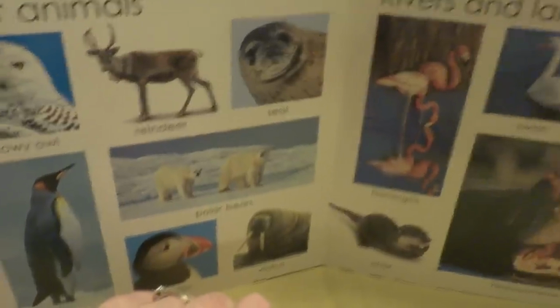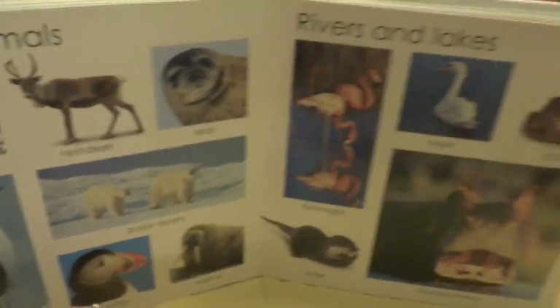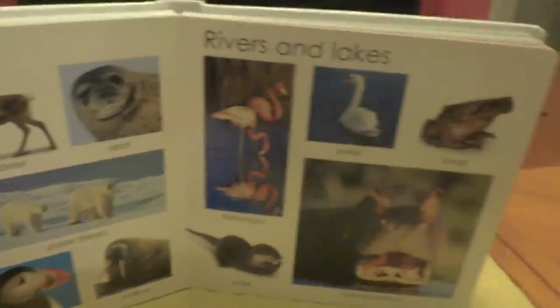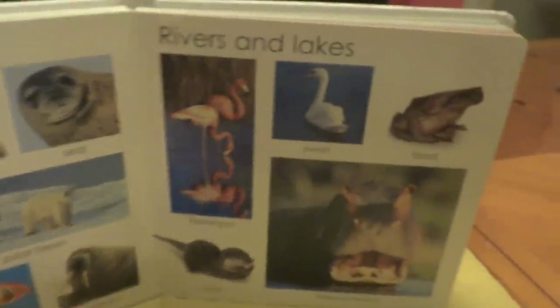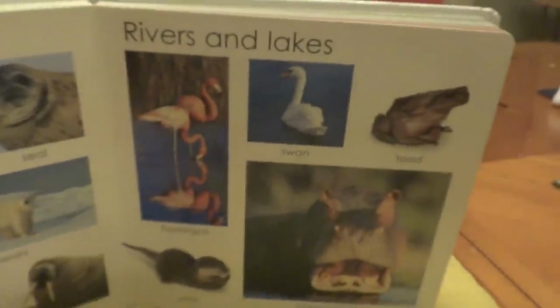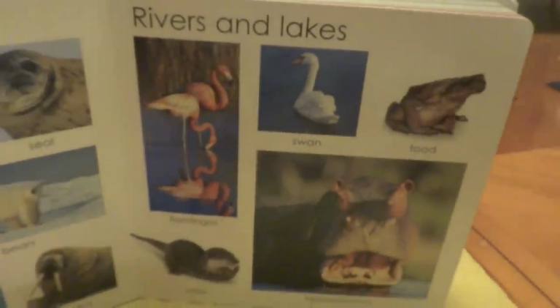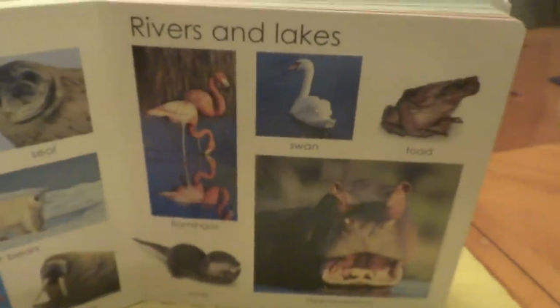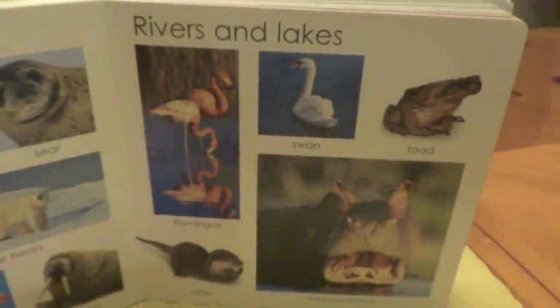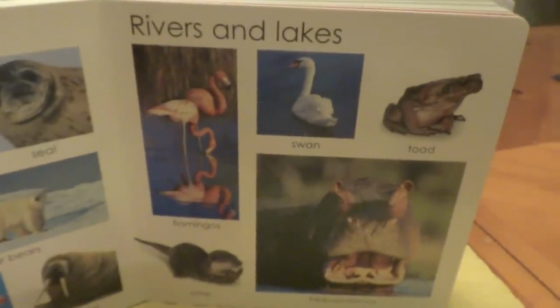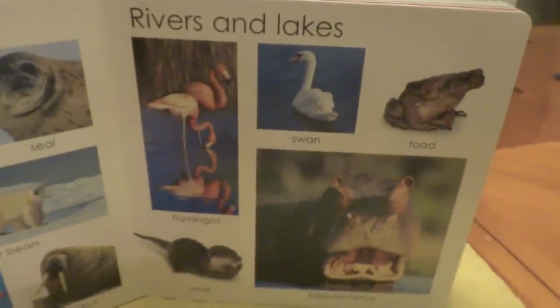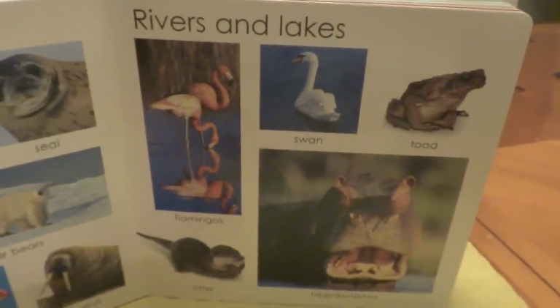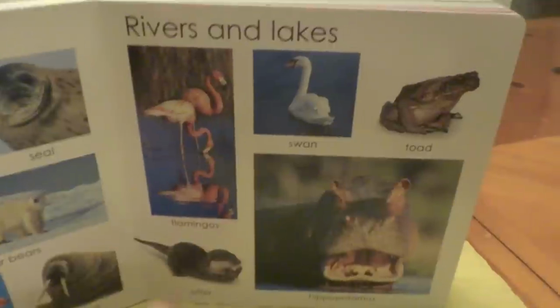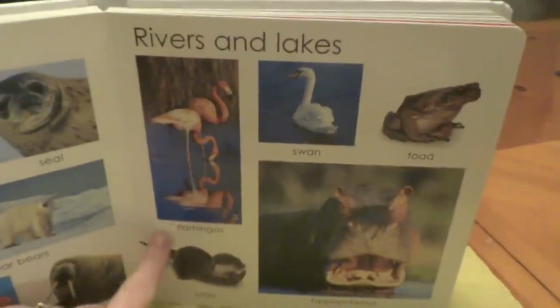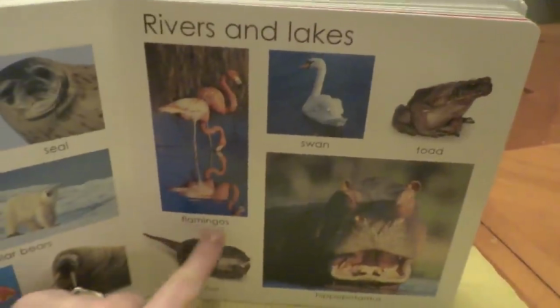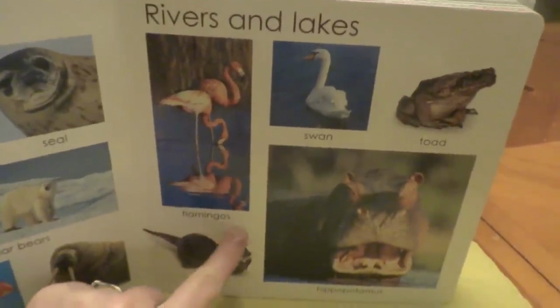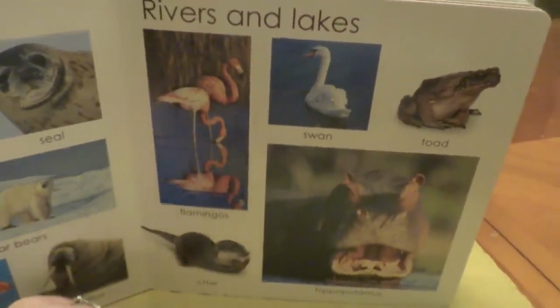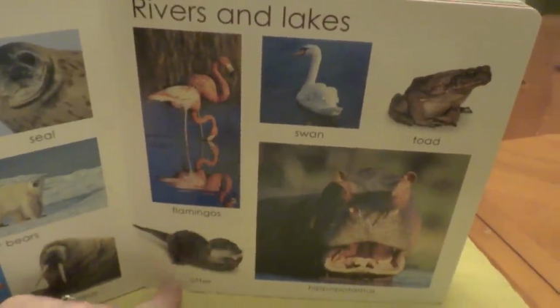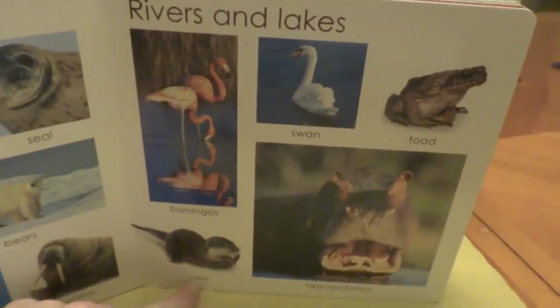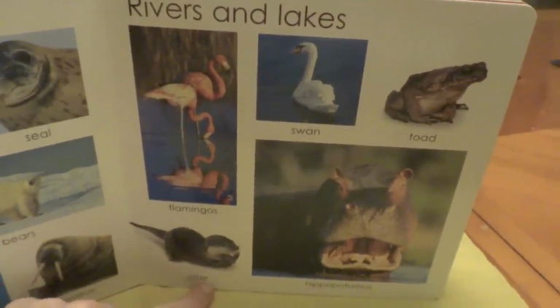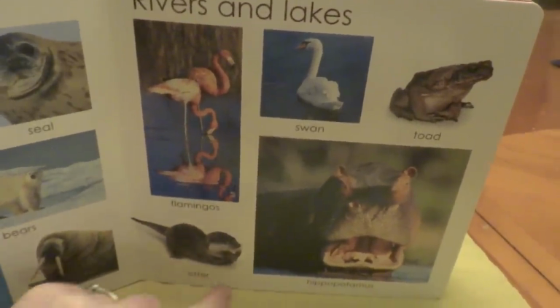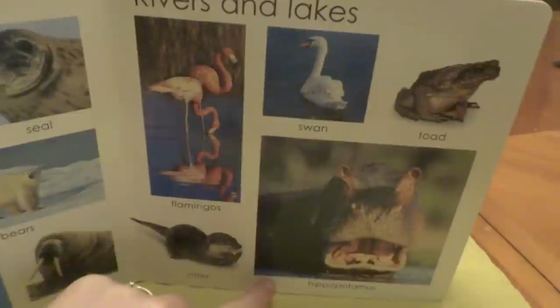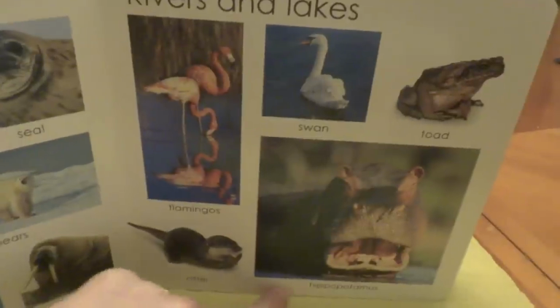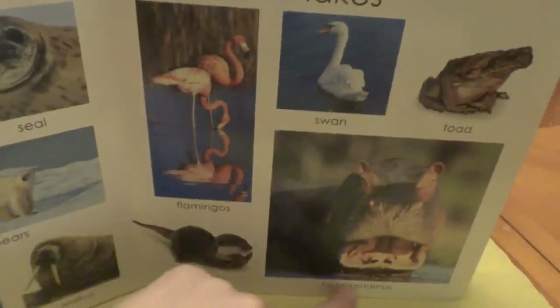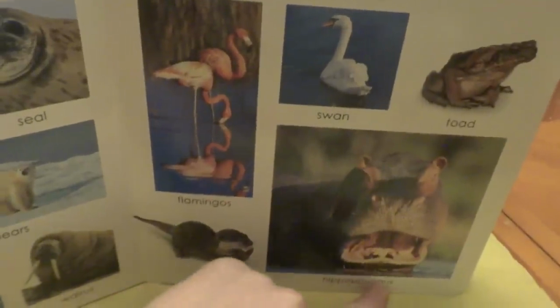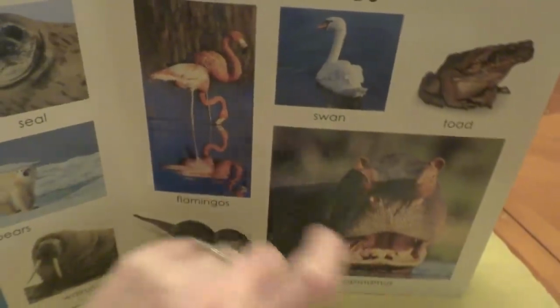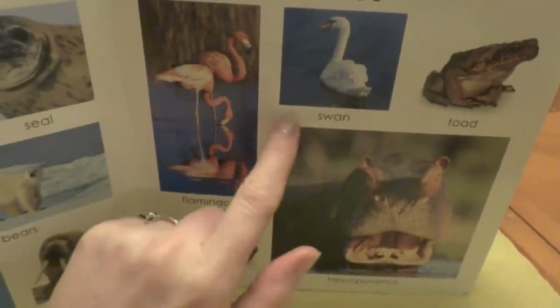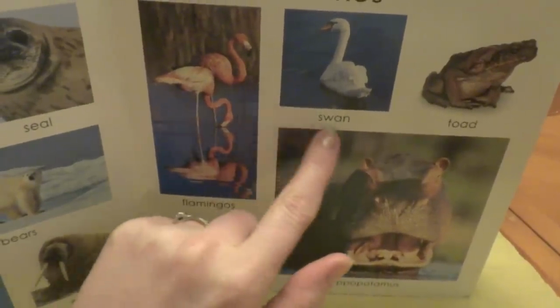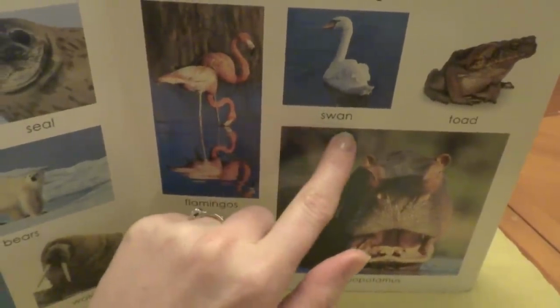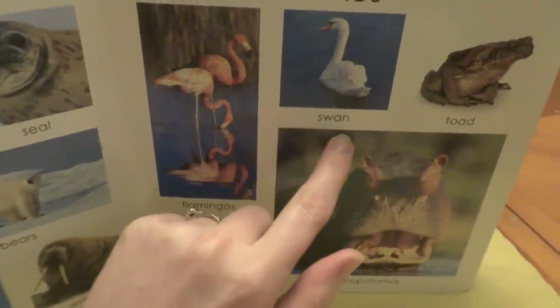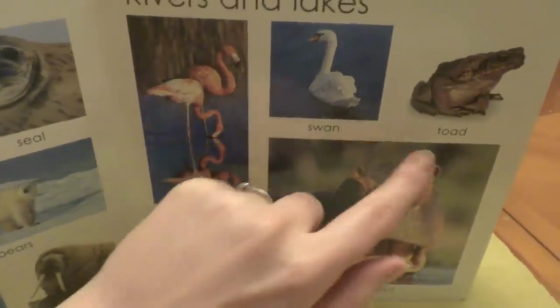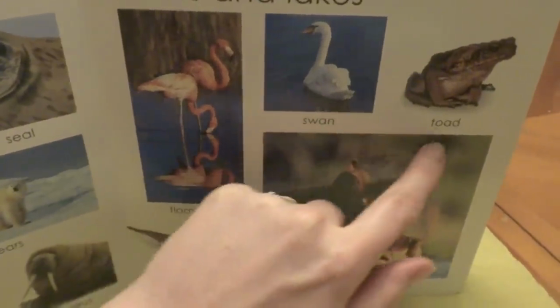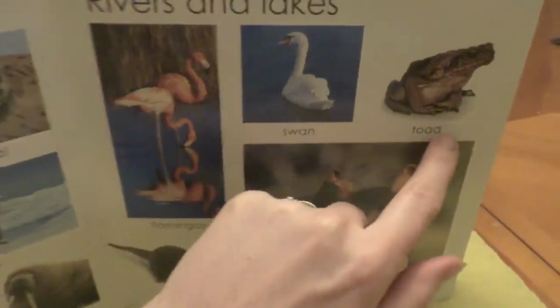Over here are rivers and lake animals. We have flamingos, otters, hippopotamus, swan, and toad.